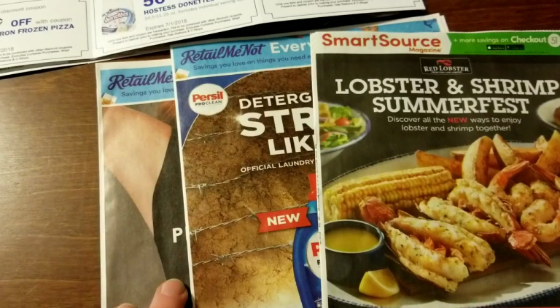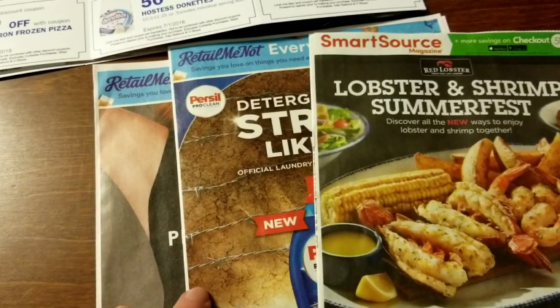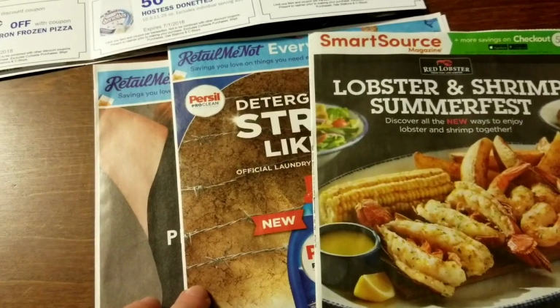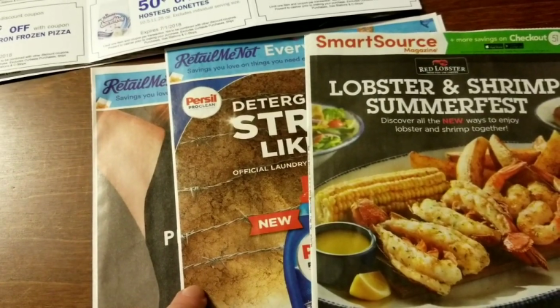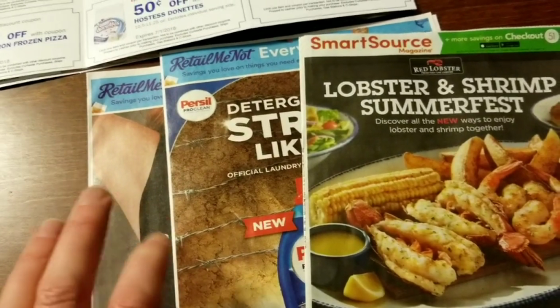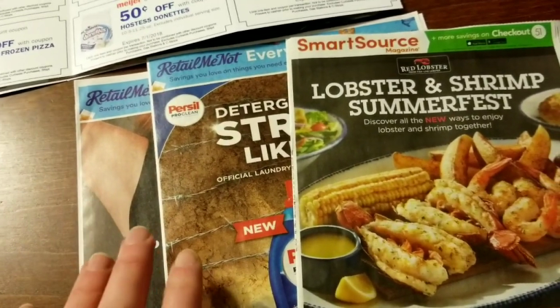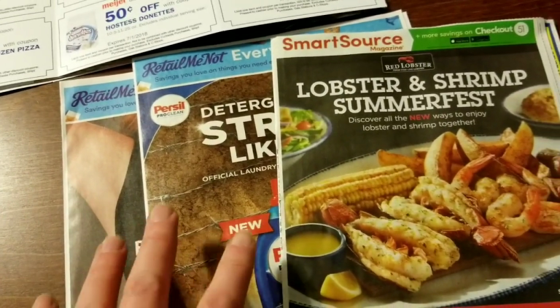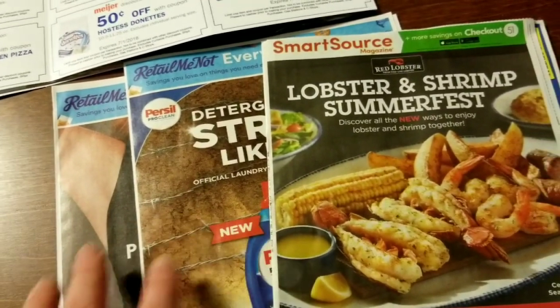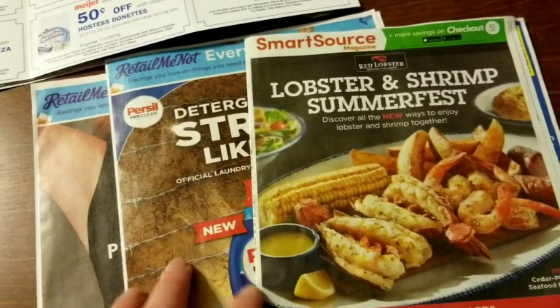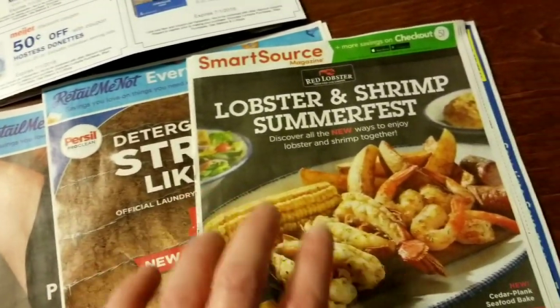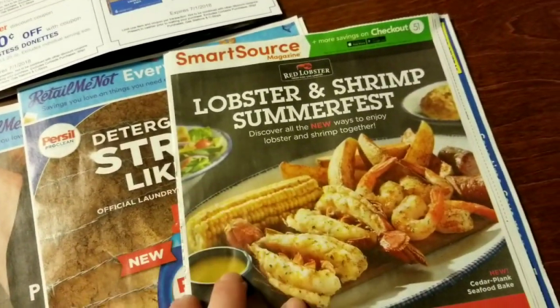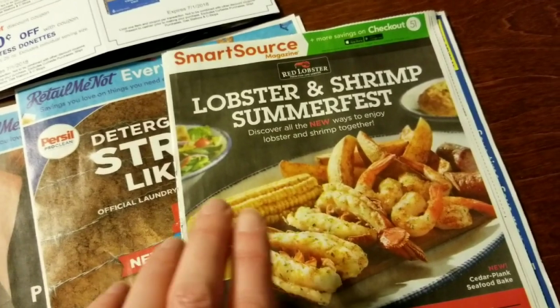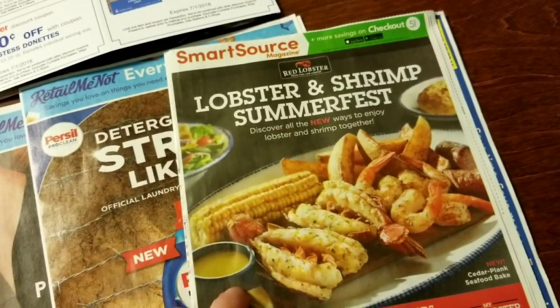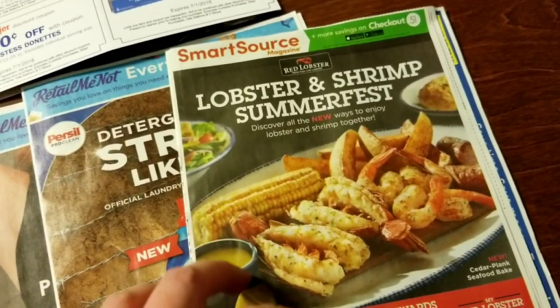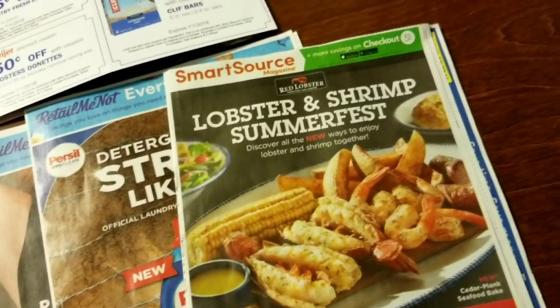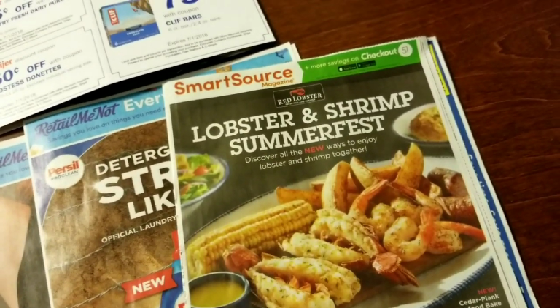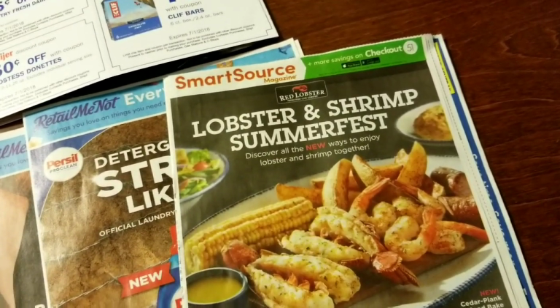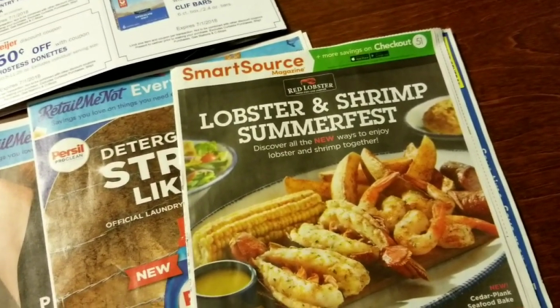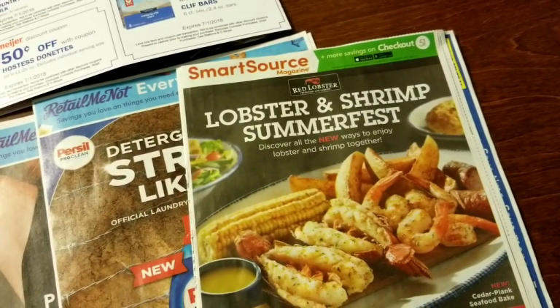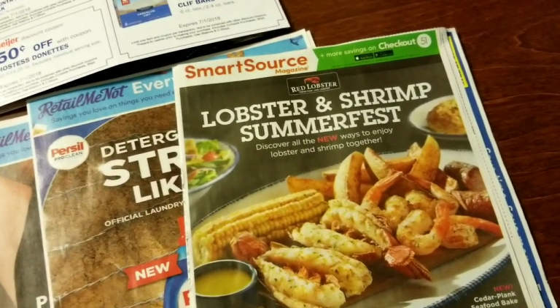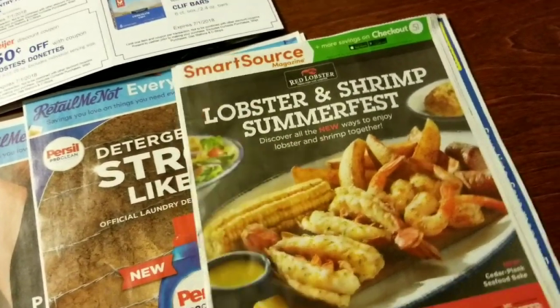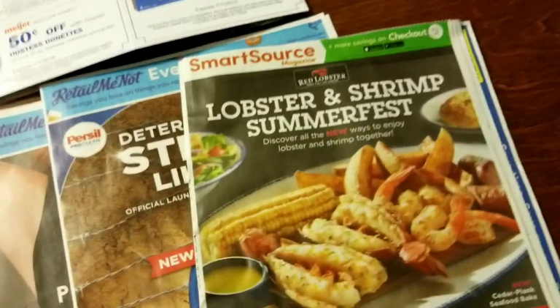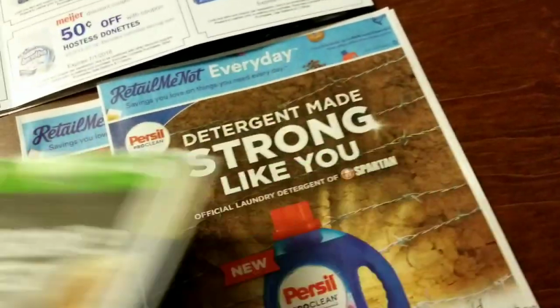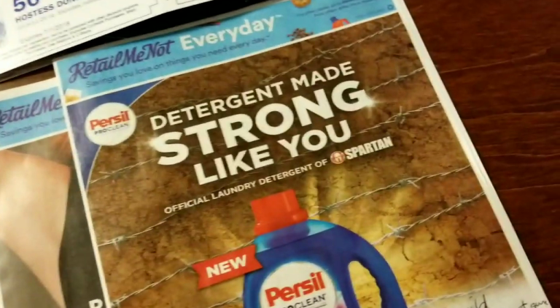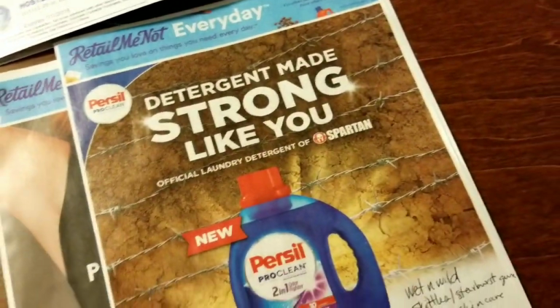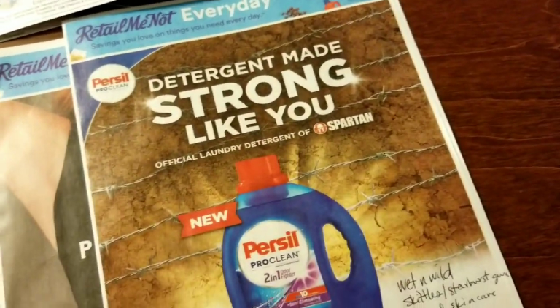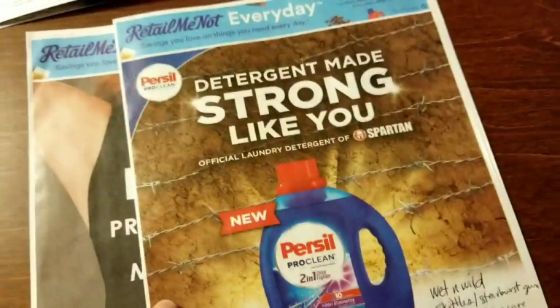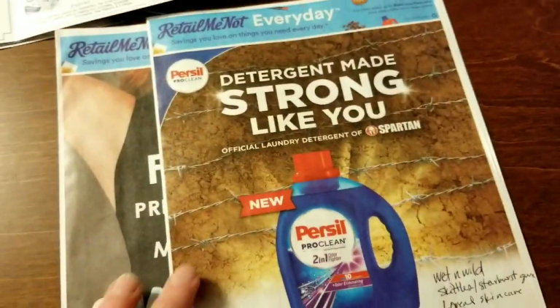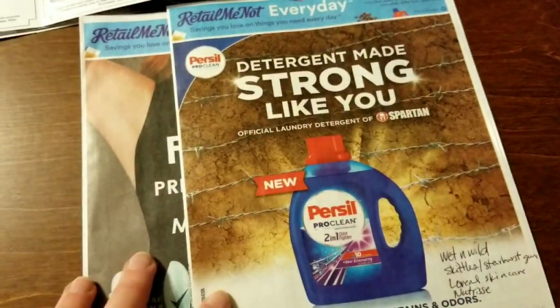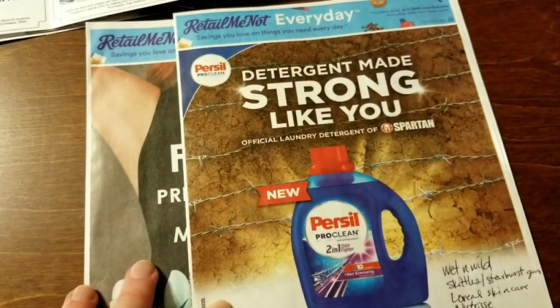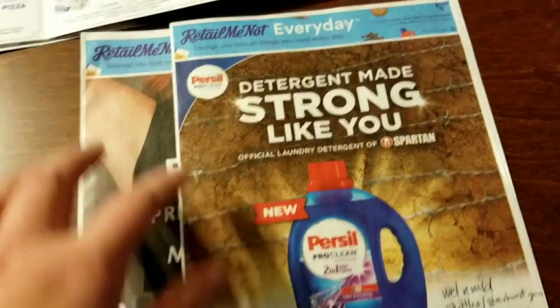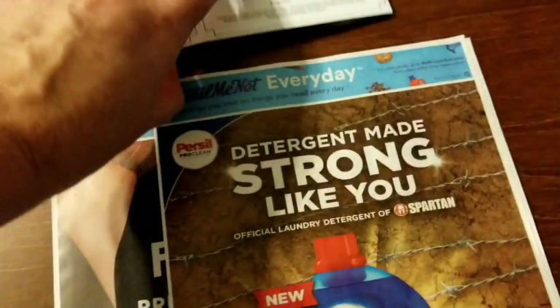I'll show you what's in there. The flyers that come — I get the Smart Source, but this is the Smart Source that came on June 3rd, this past Sunday. We already know what's in there, so I'm going to look at these.